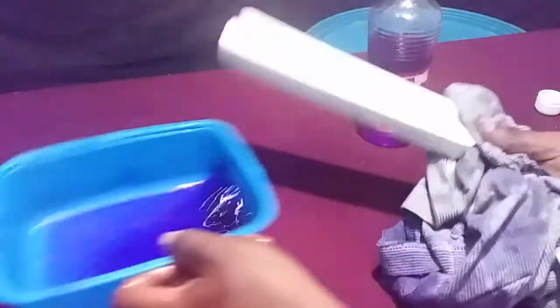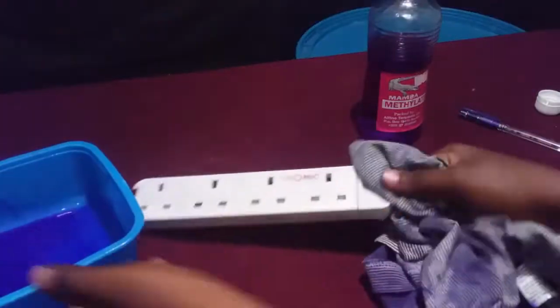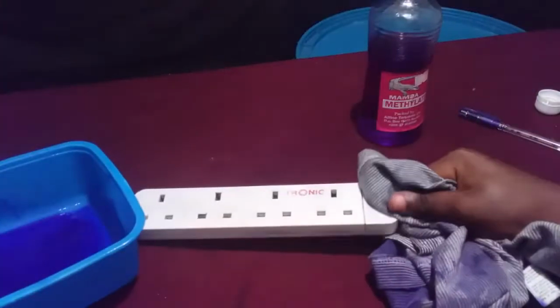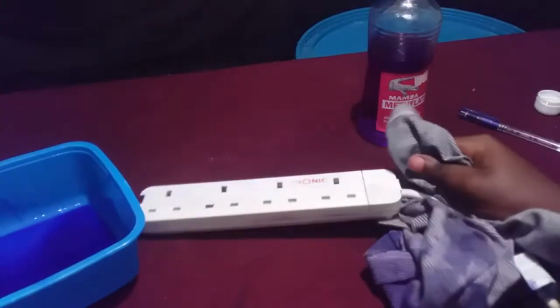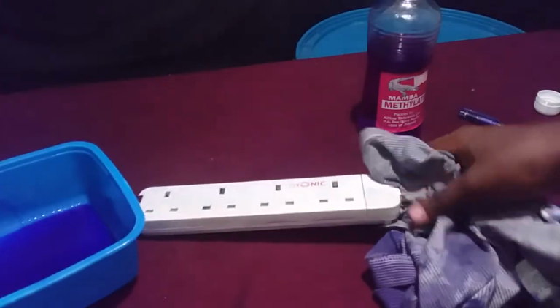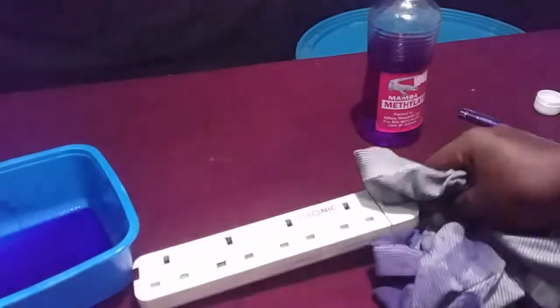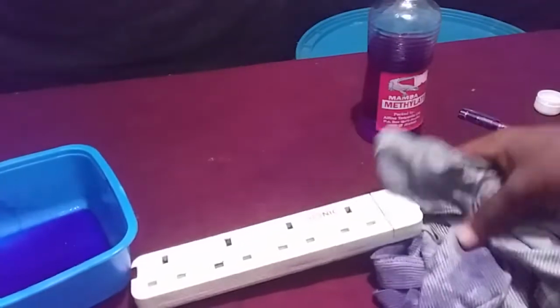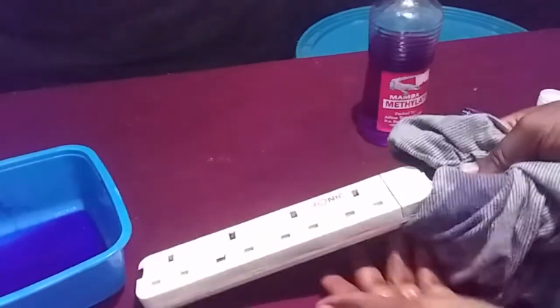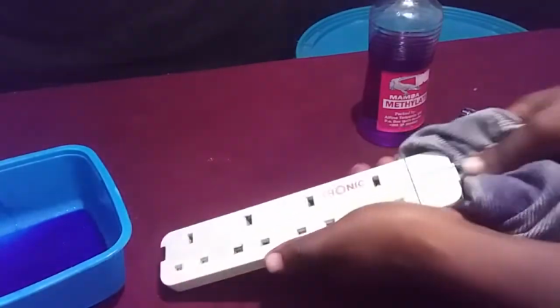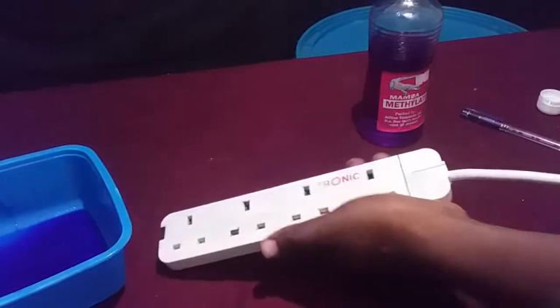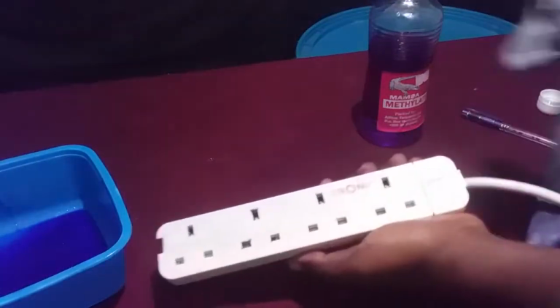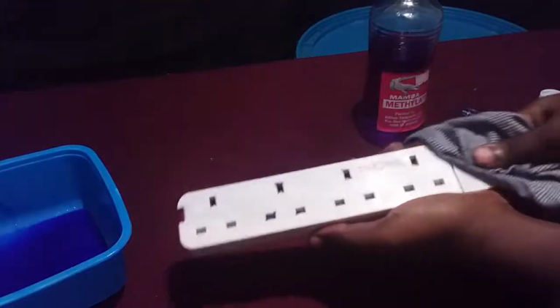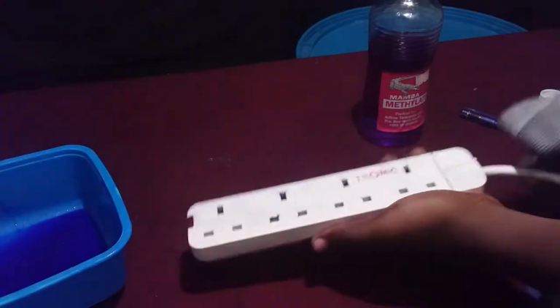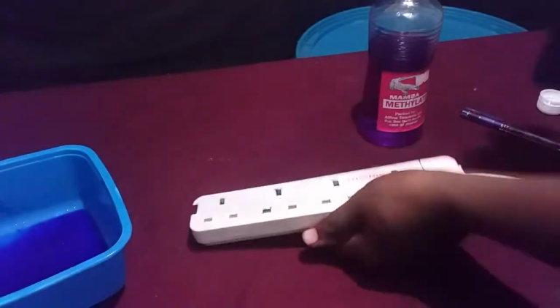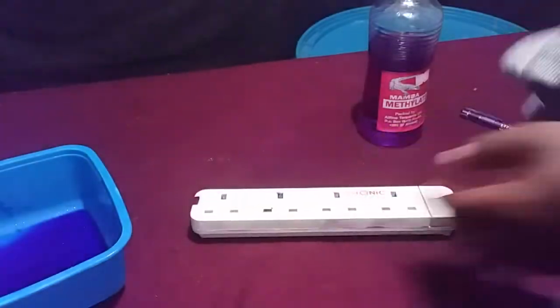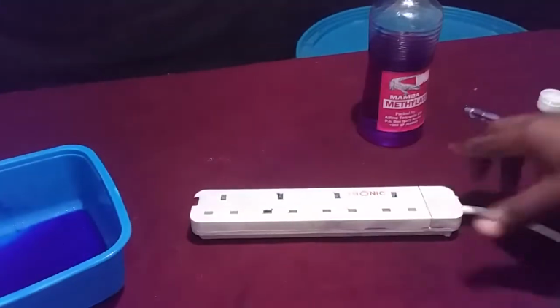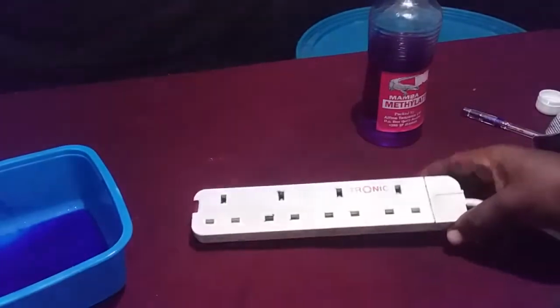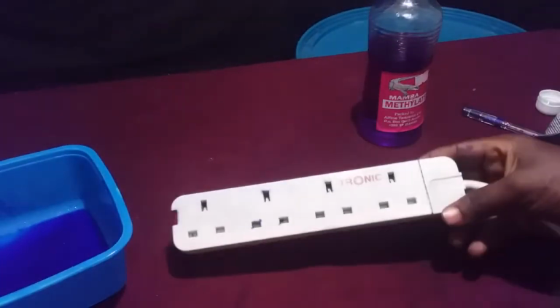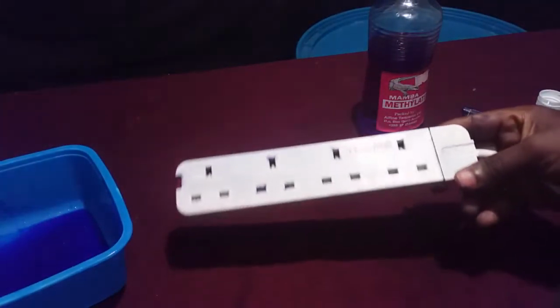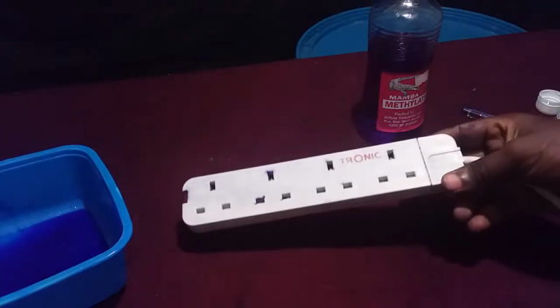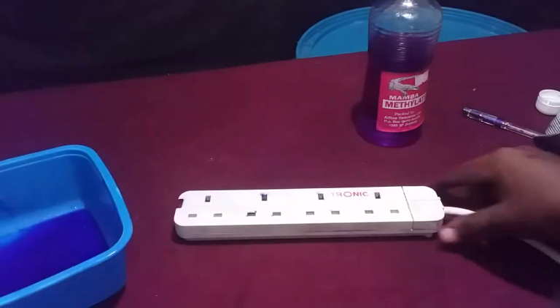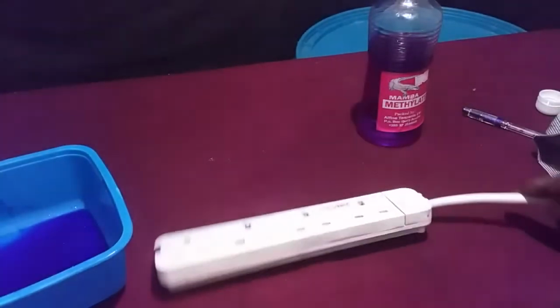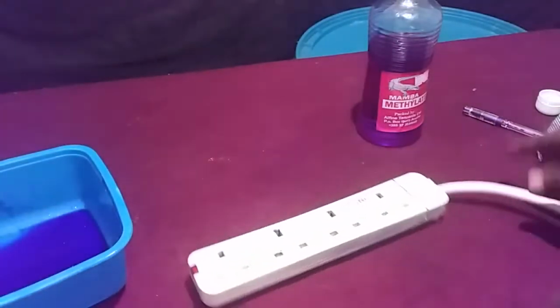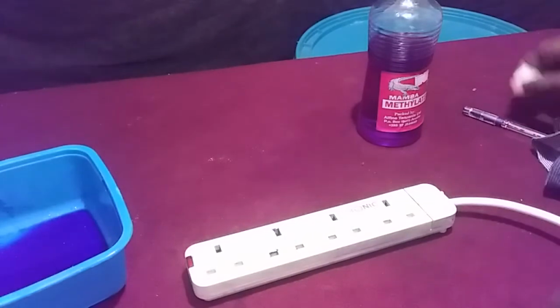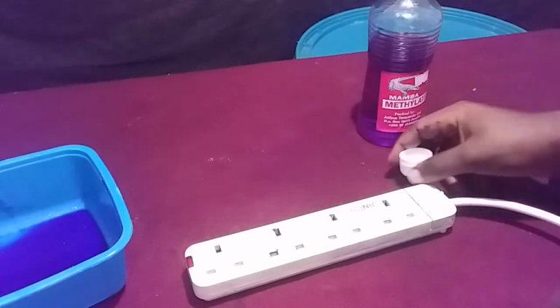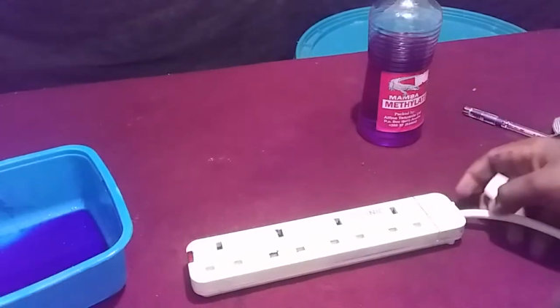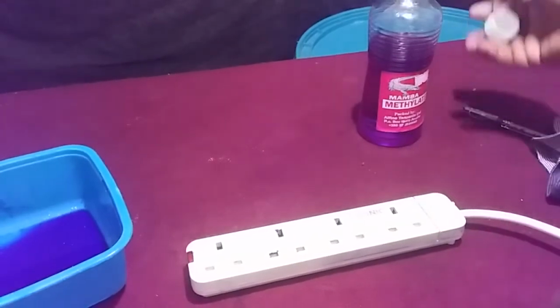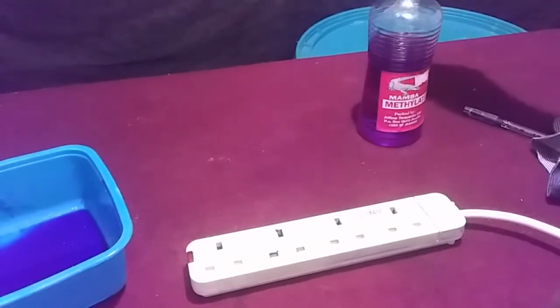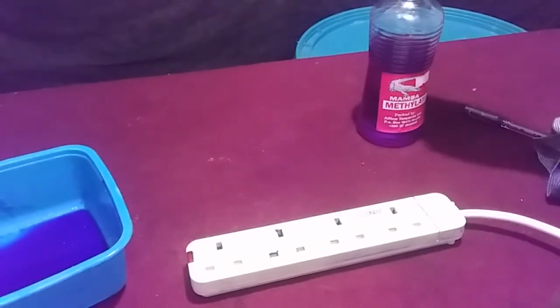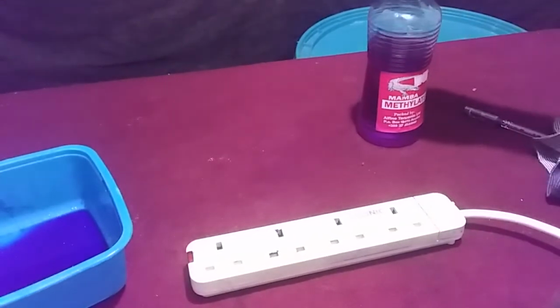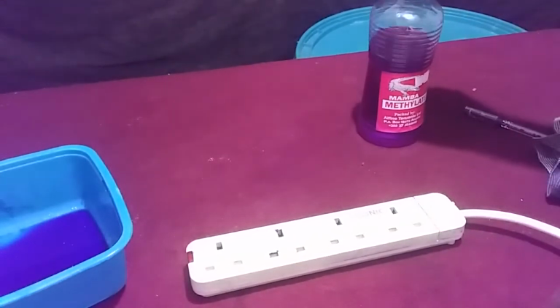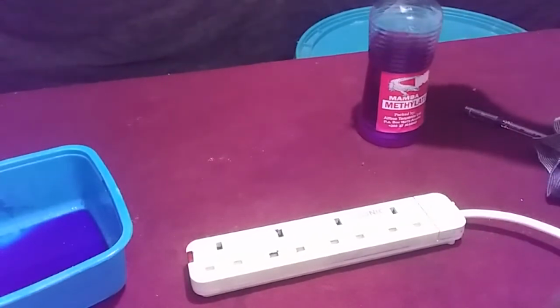Yeah, very easy steps. You can see here my plastic cable is now clean. Thank you for watching — don't forget to subscribe. See you next time!